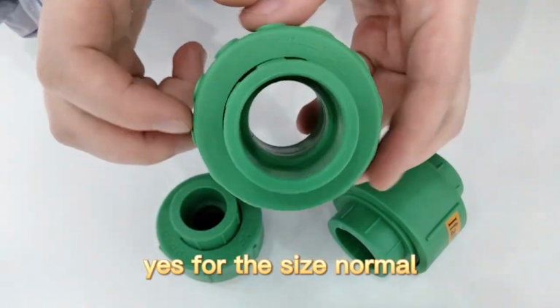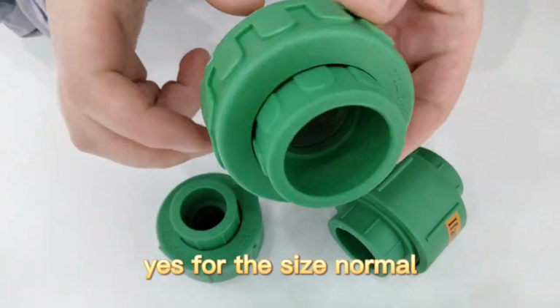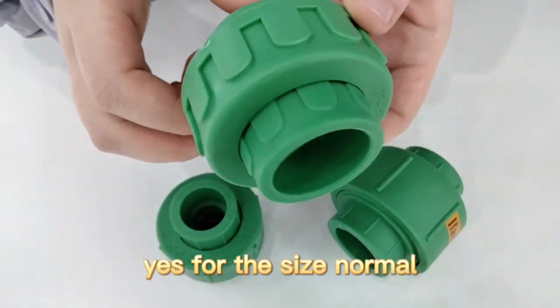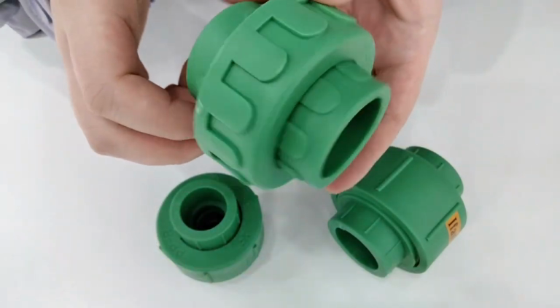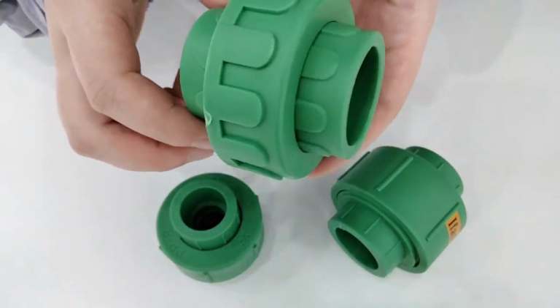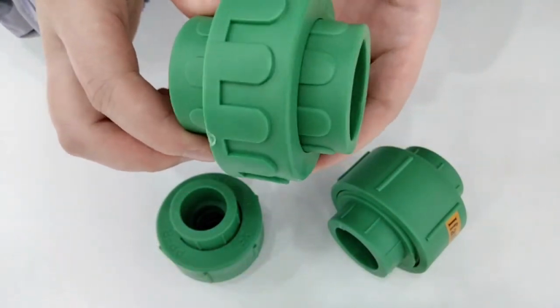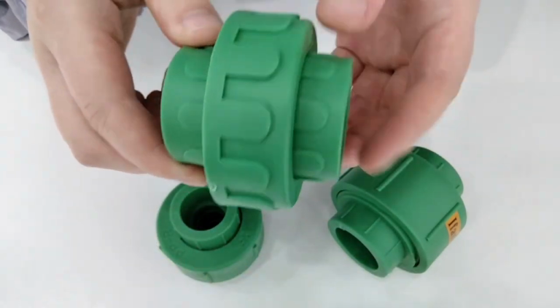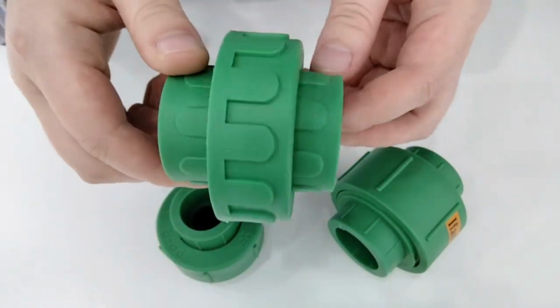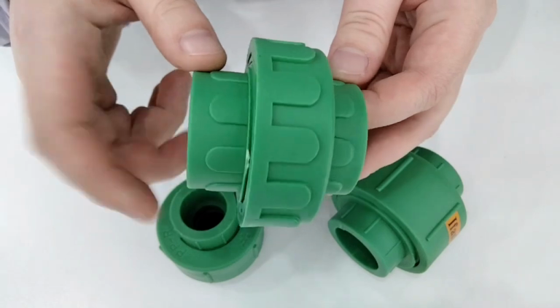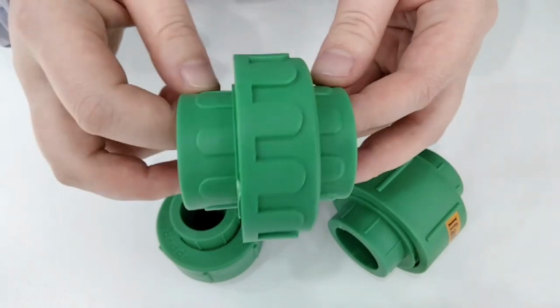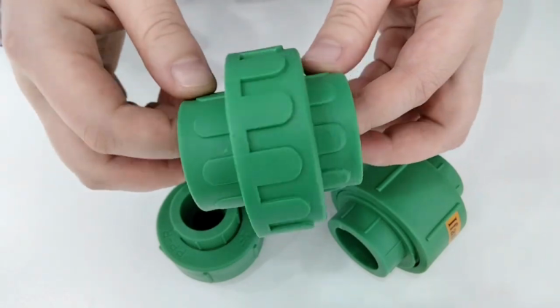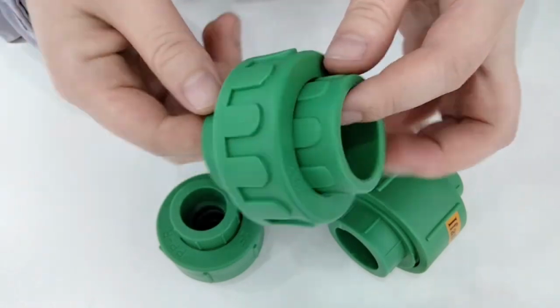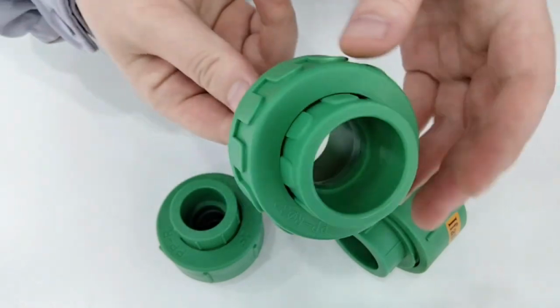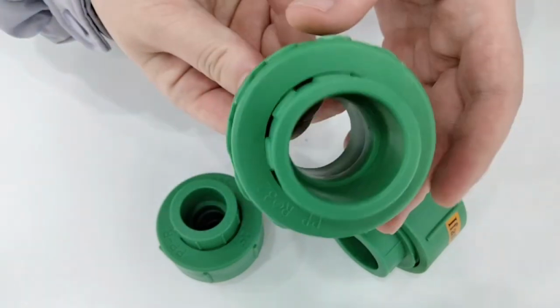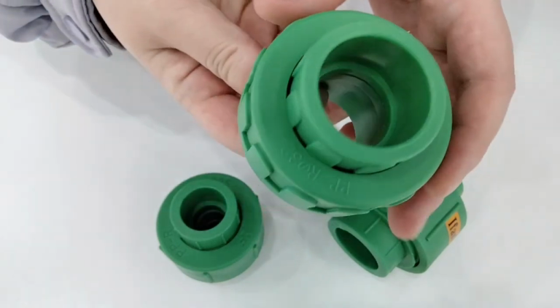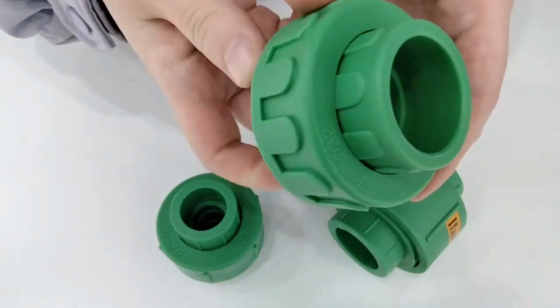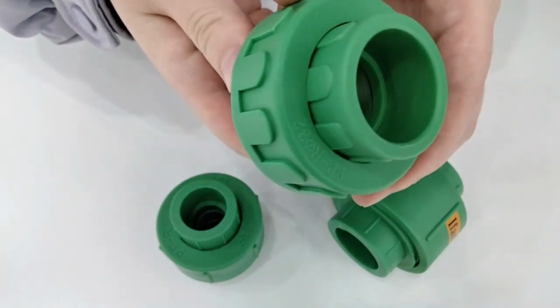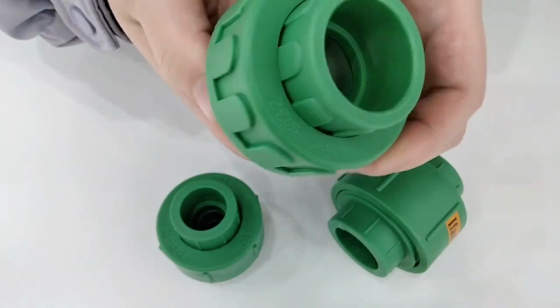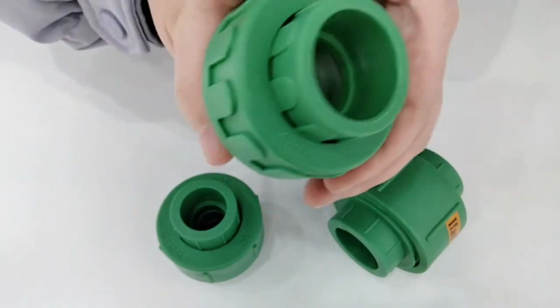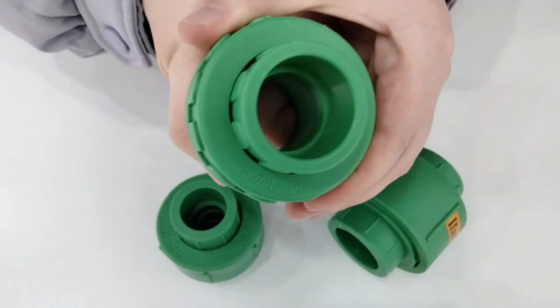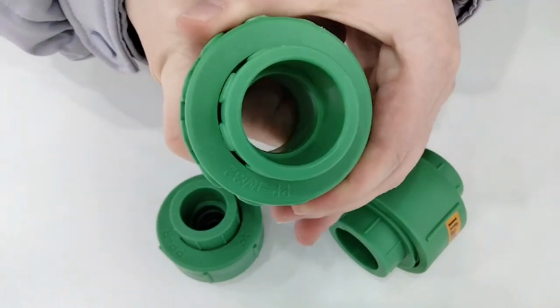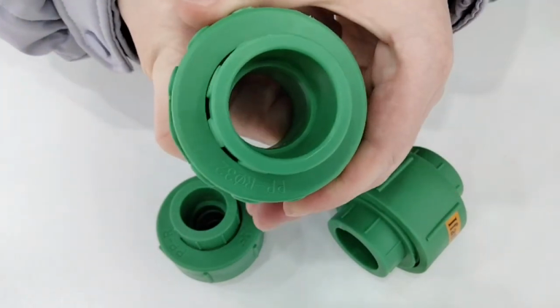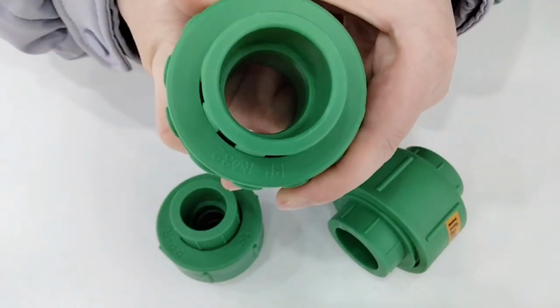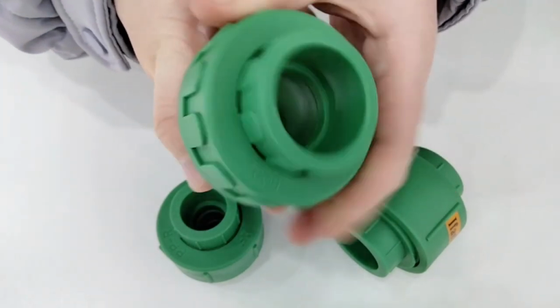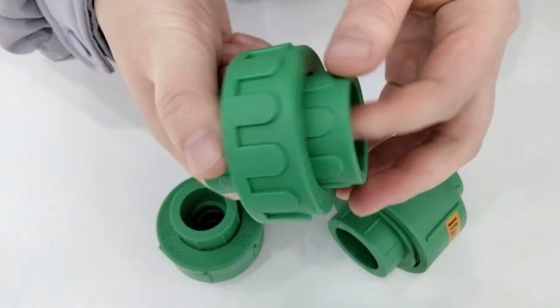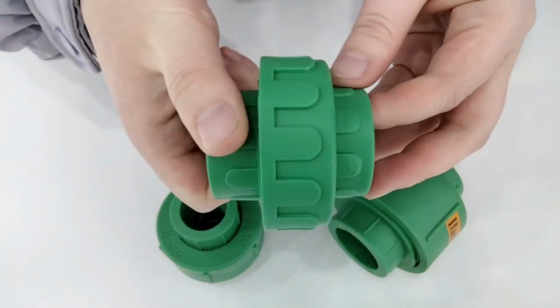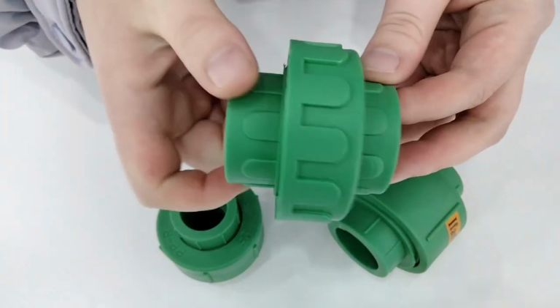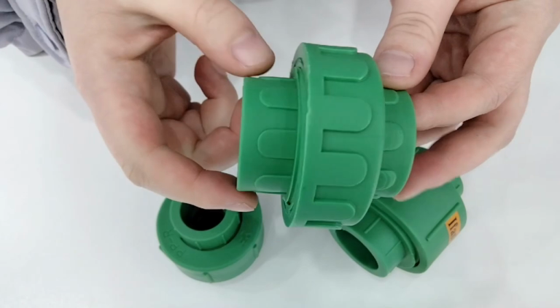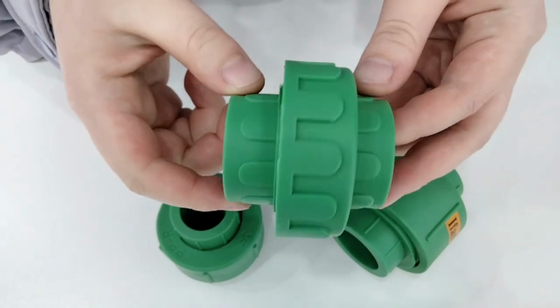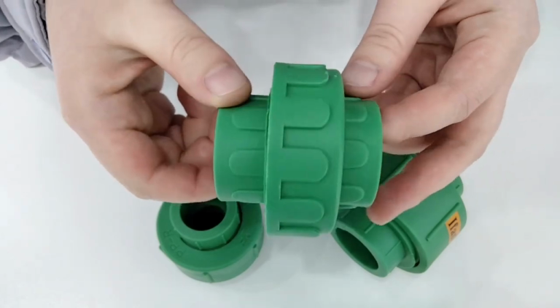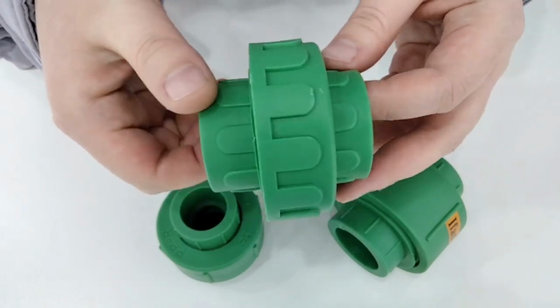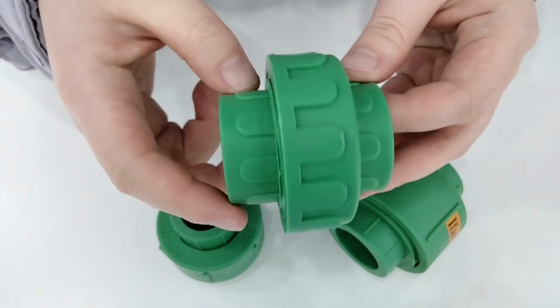For size, normally the most common wholesale sizes are 20, 25, and 32. For PPR fitting size, we have 20 to 102 mm.